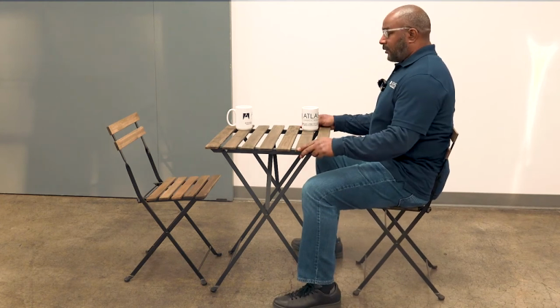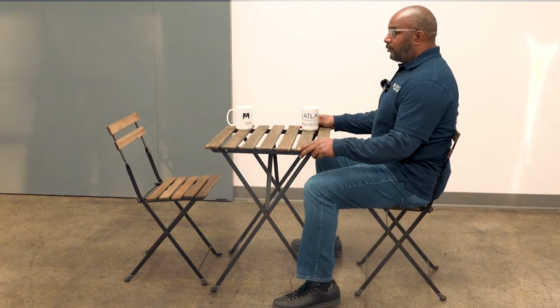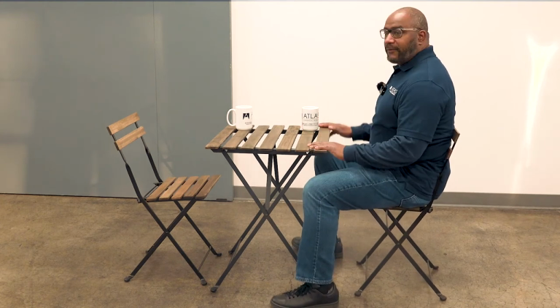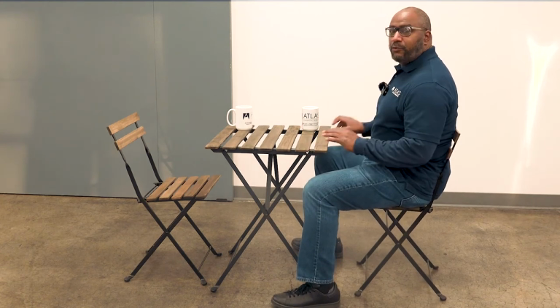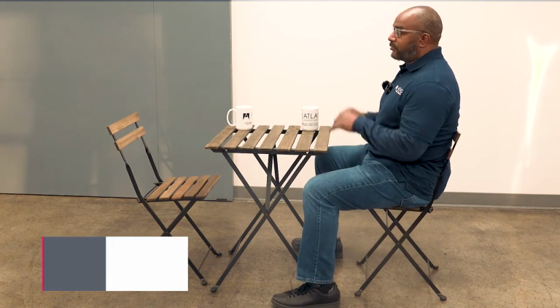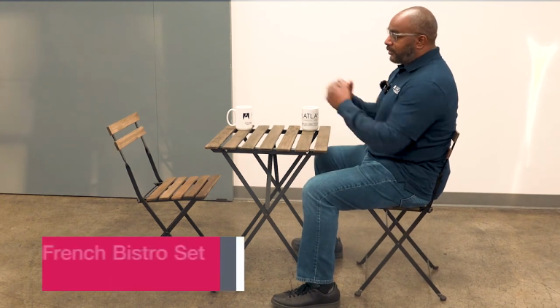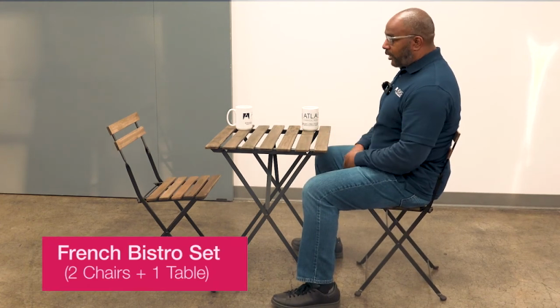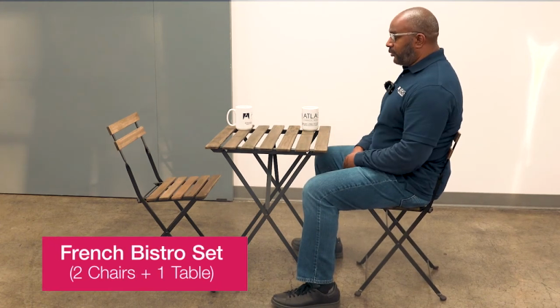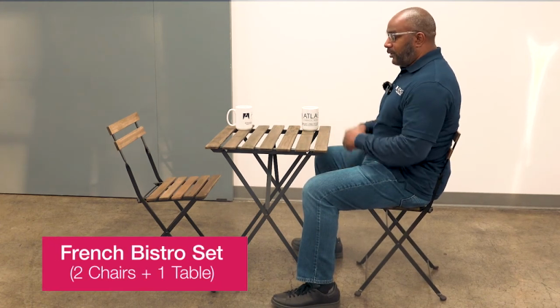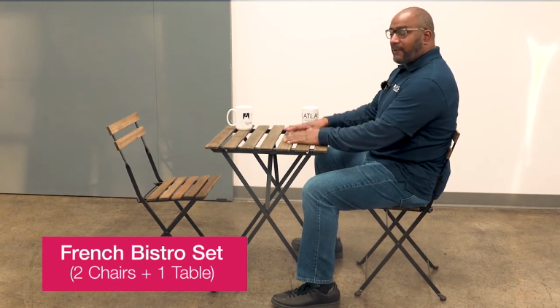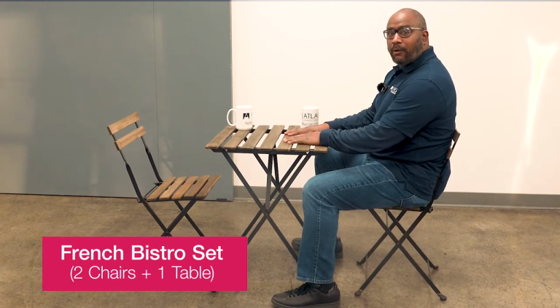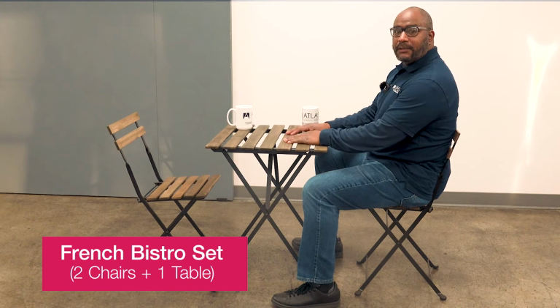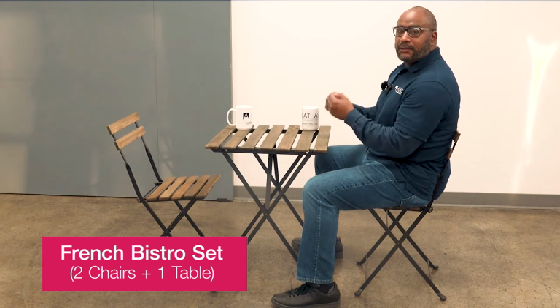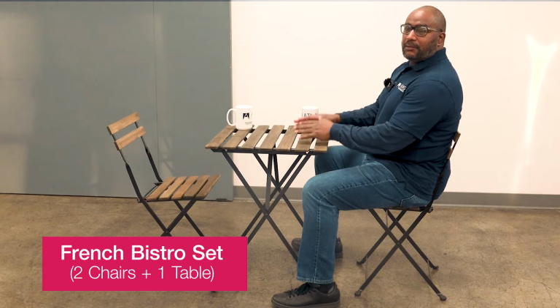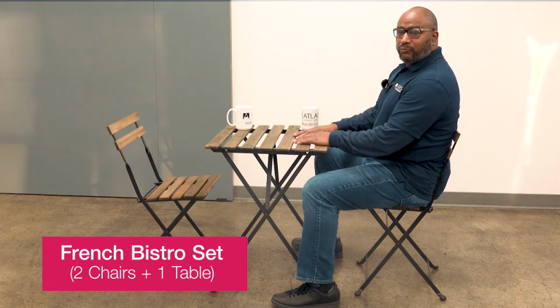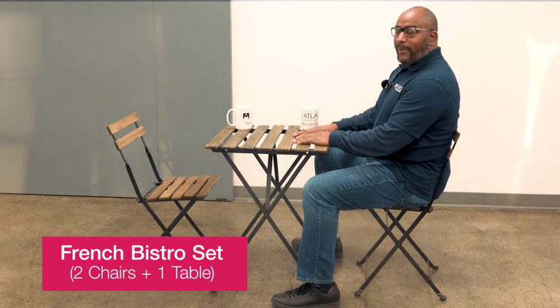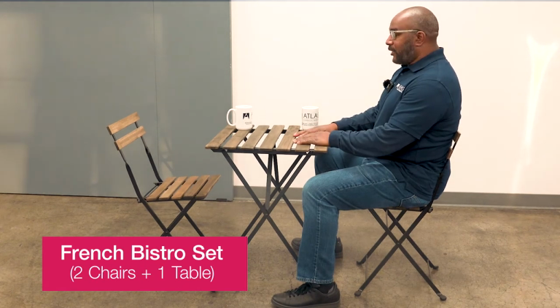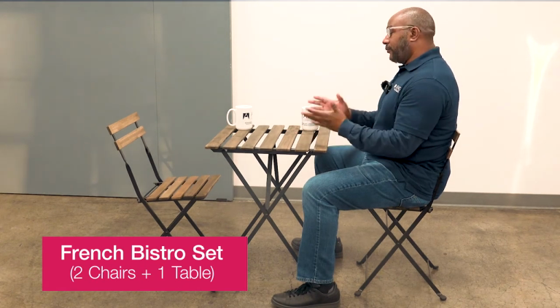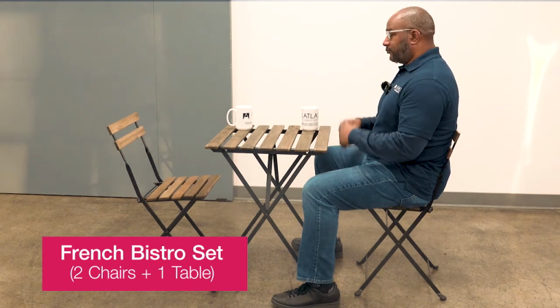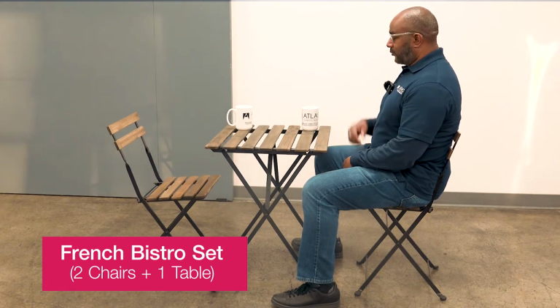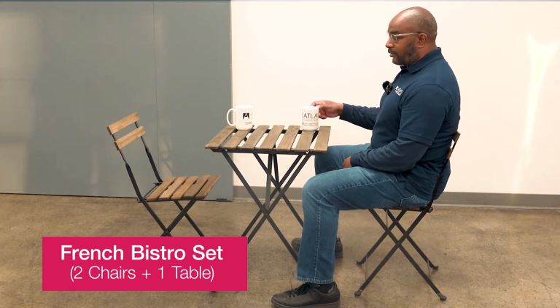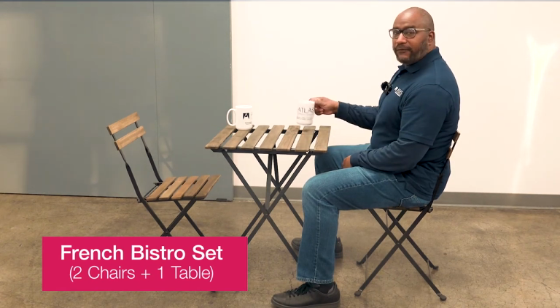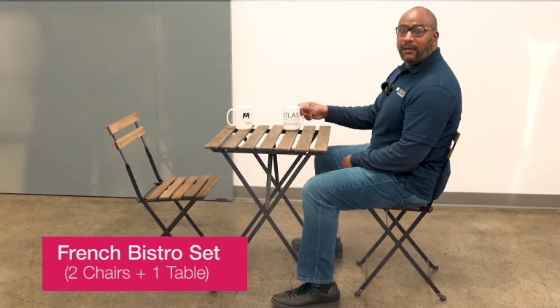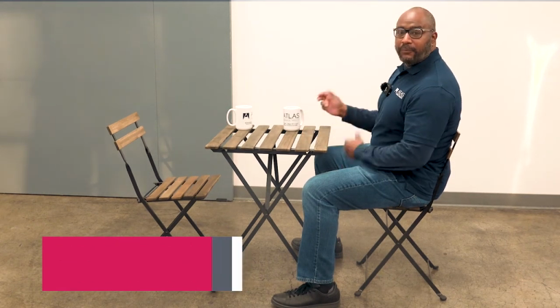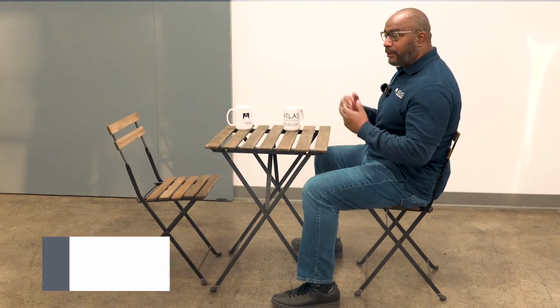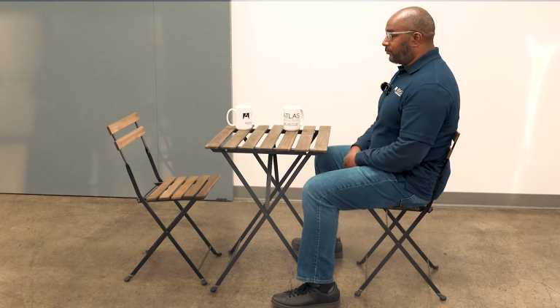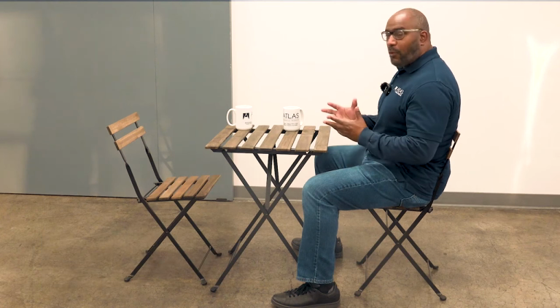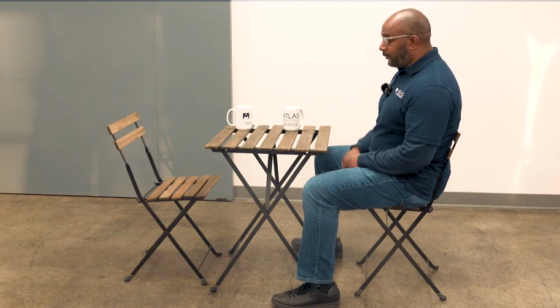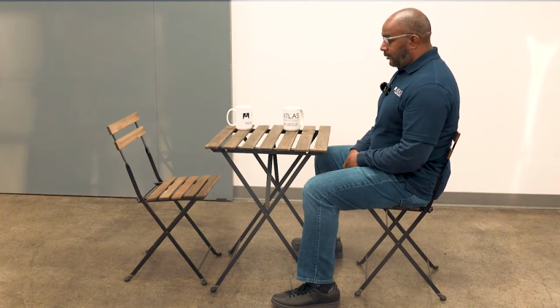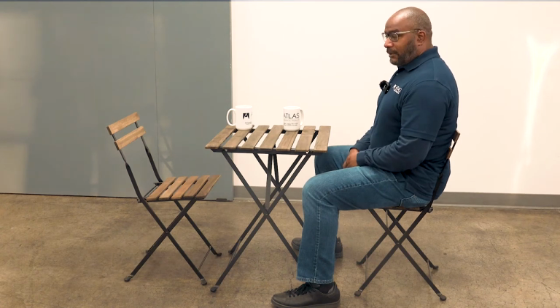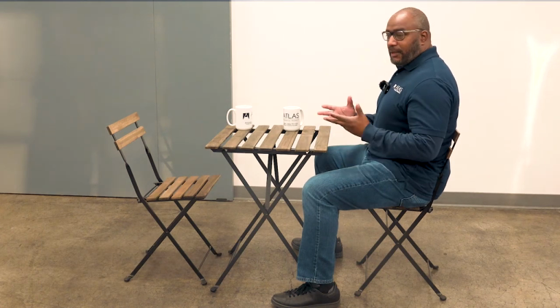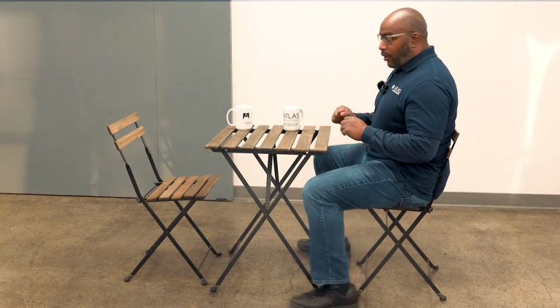So if you have you and someone else across from you, you could have a small lunch, romantic dinner, a coffee, a good beer, some wine — anything you want.